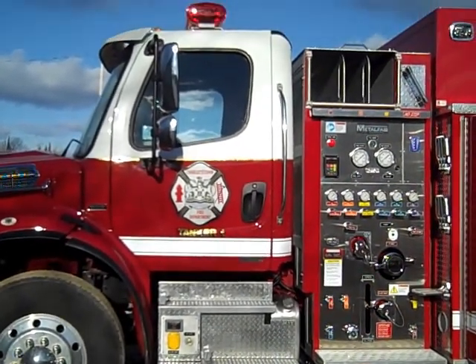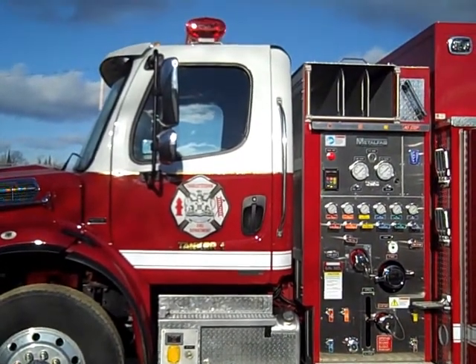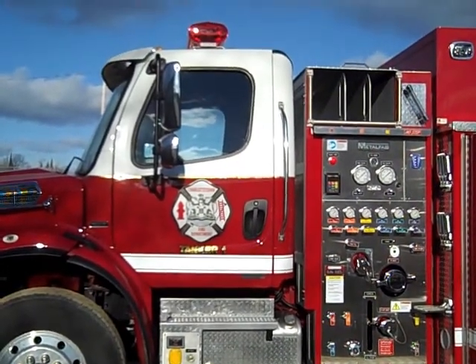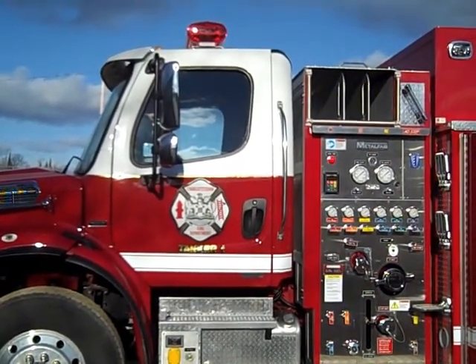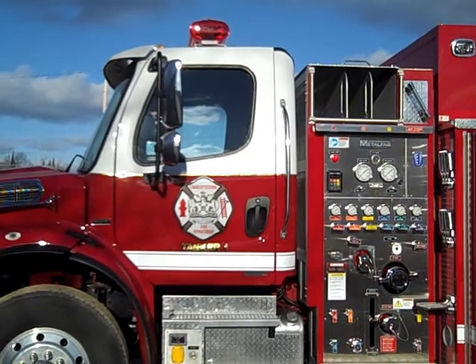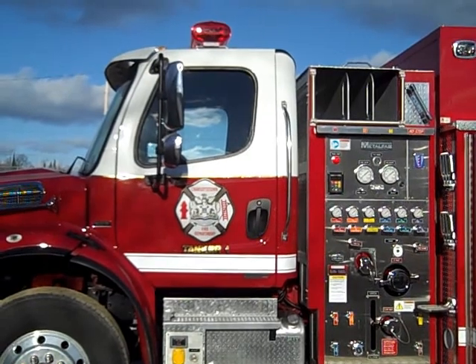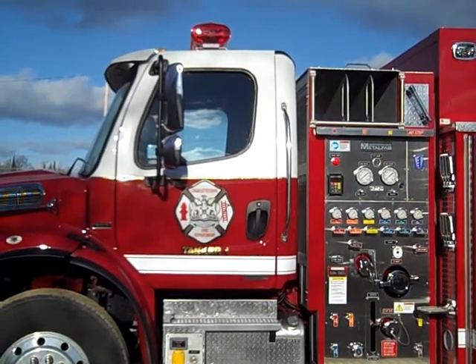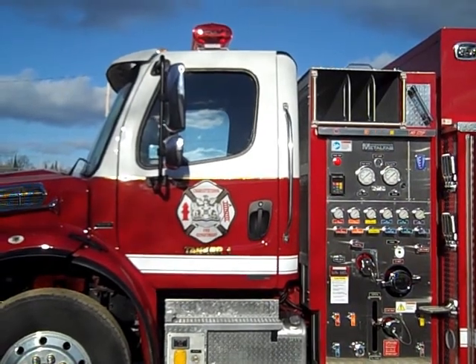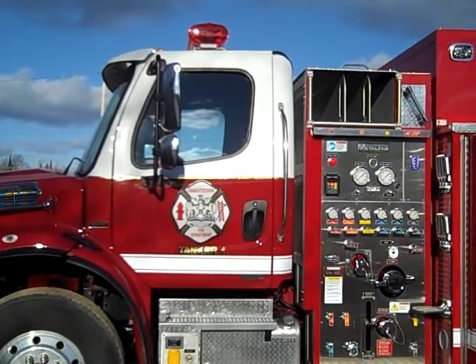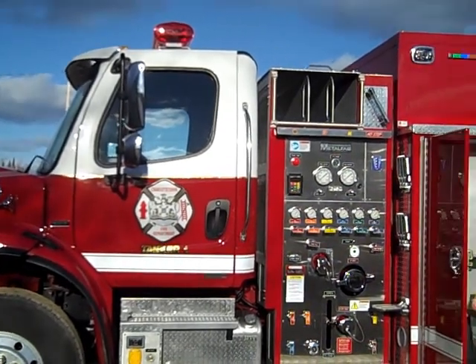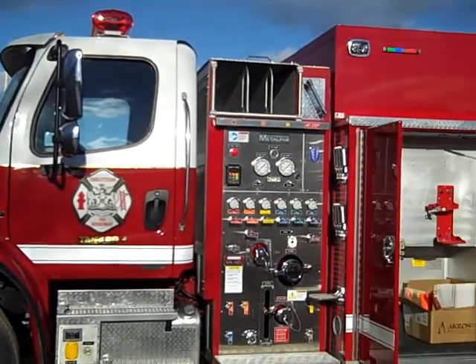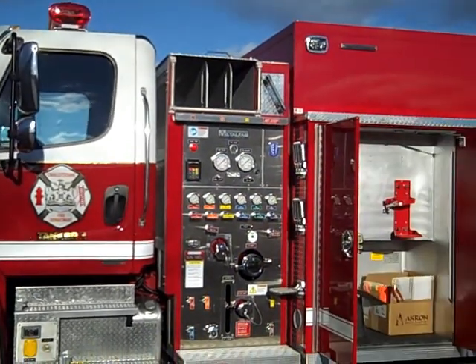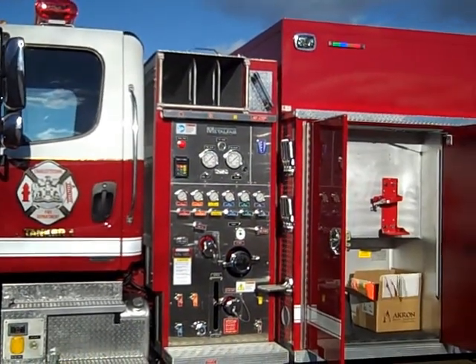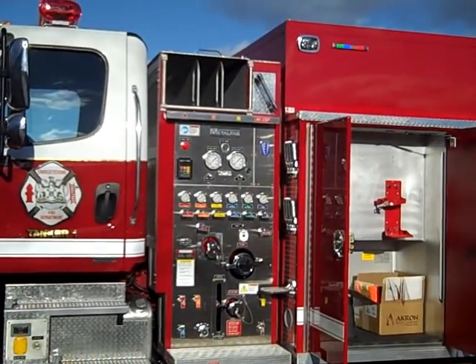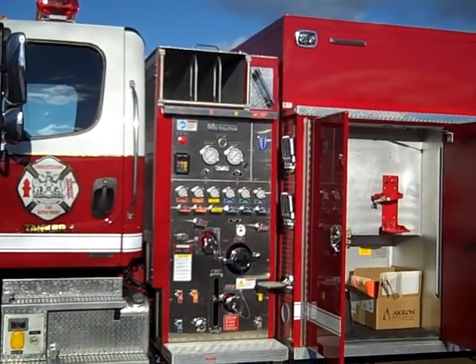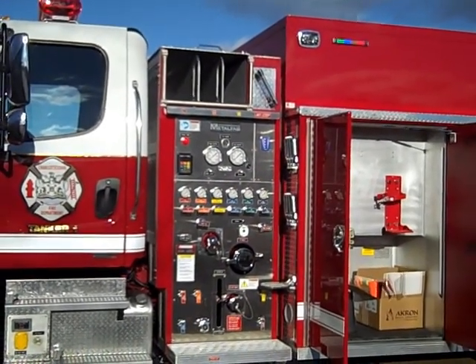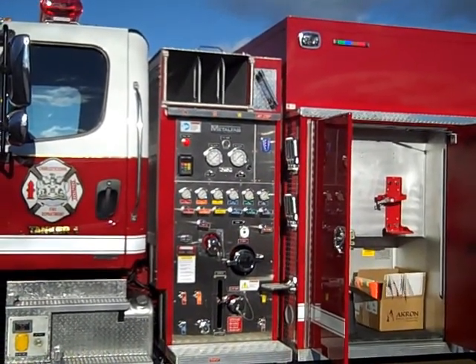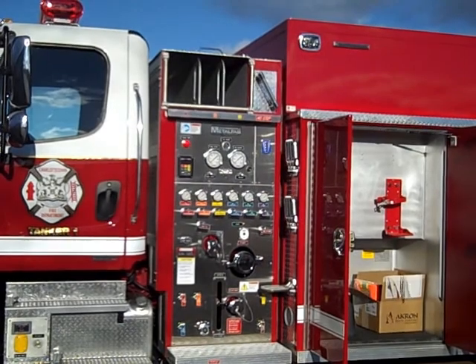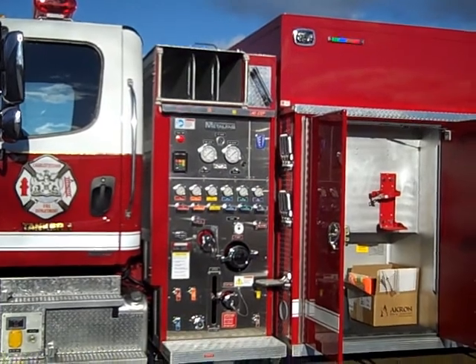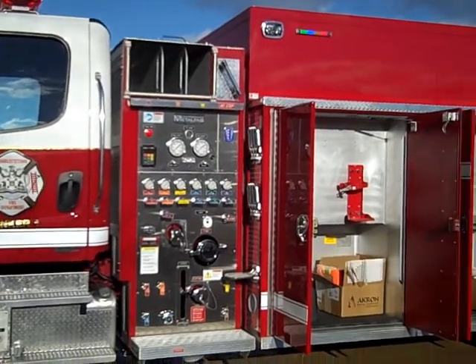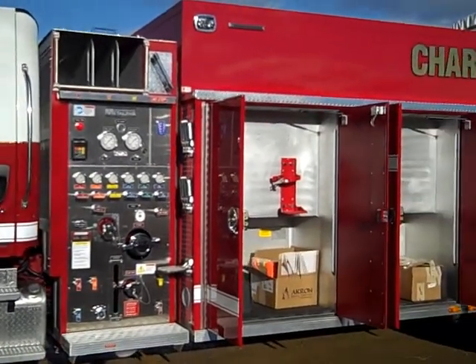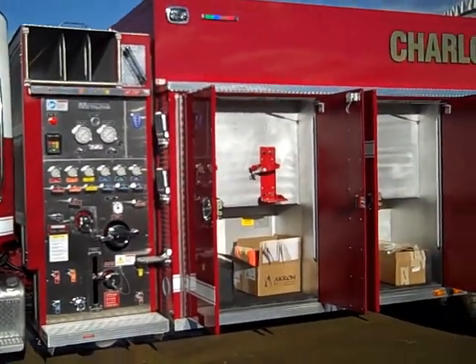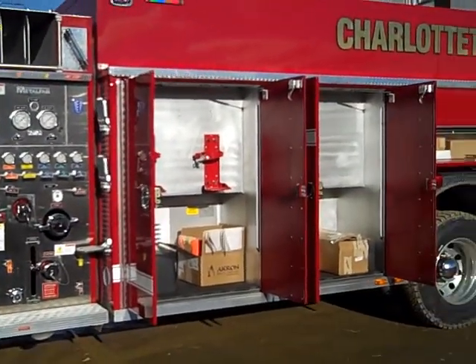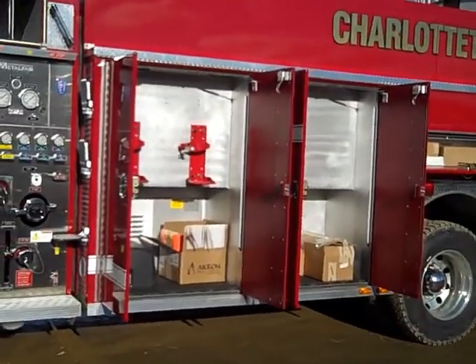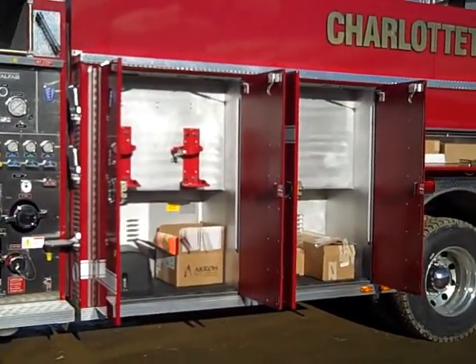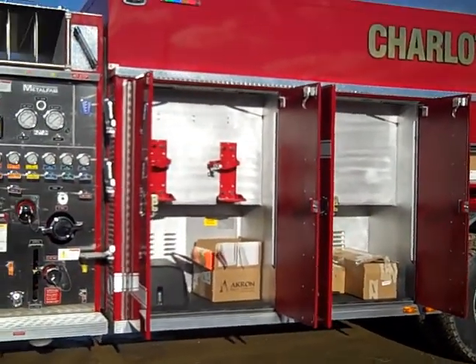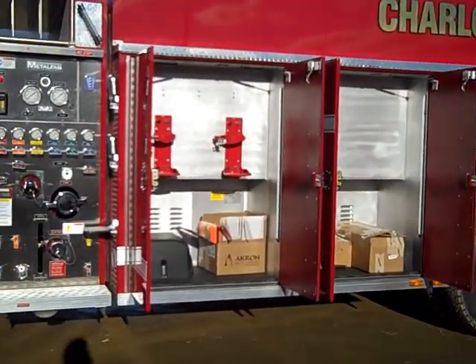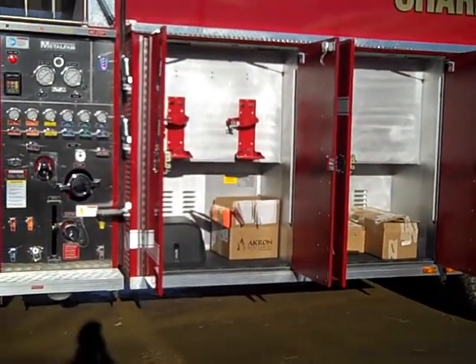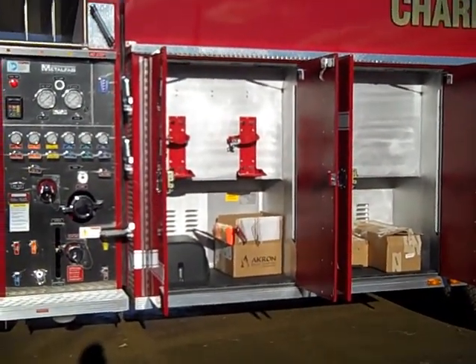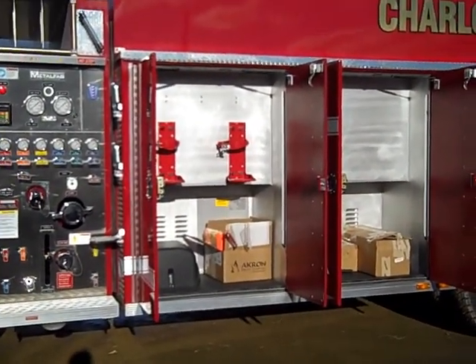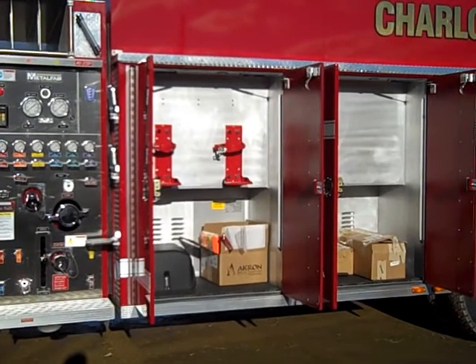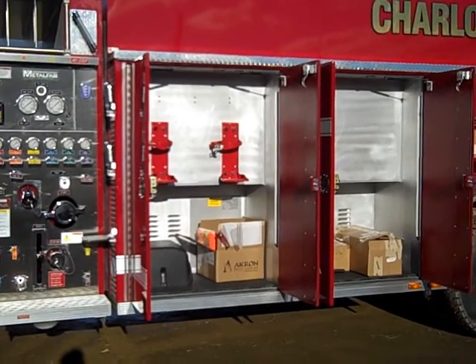The light package is a Federal LED light package with scene lights mounted at each corner of the body. This unit was equipped with all the loose equipment to meet NFPA 1901.